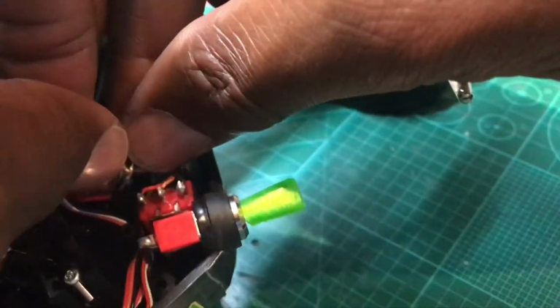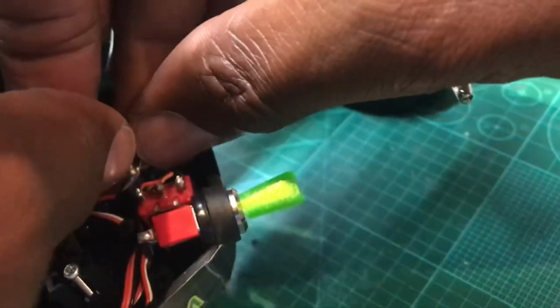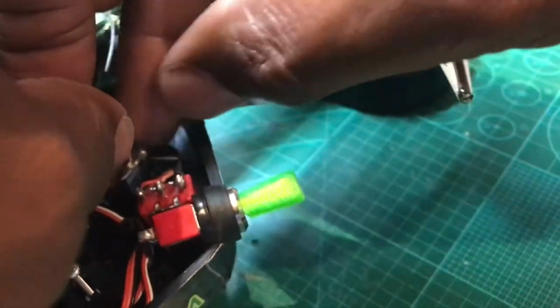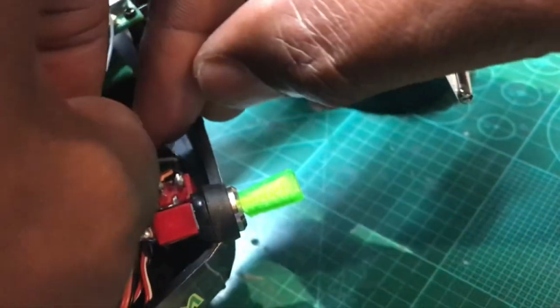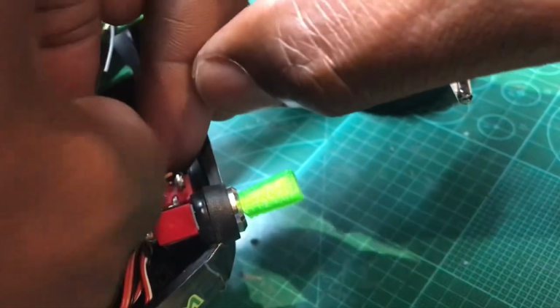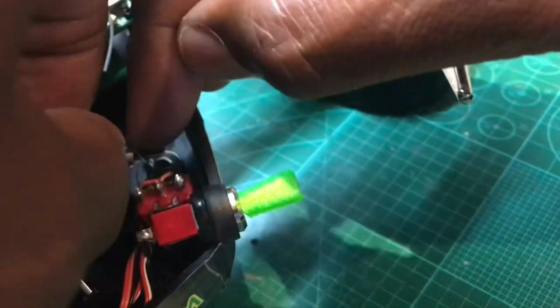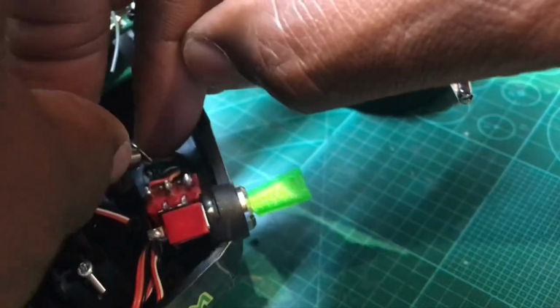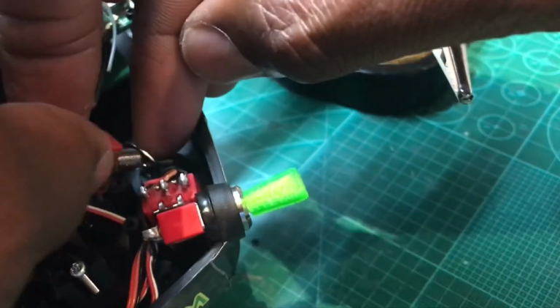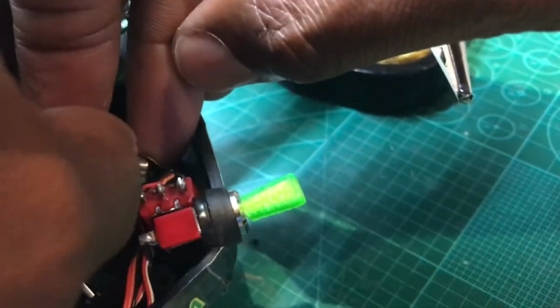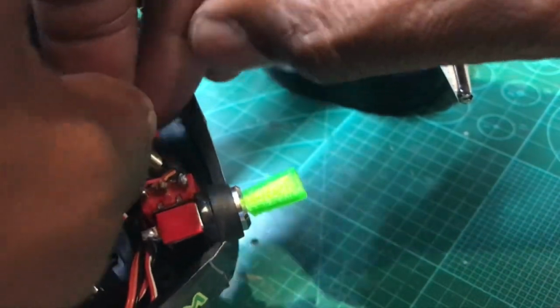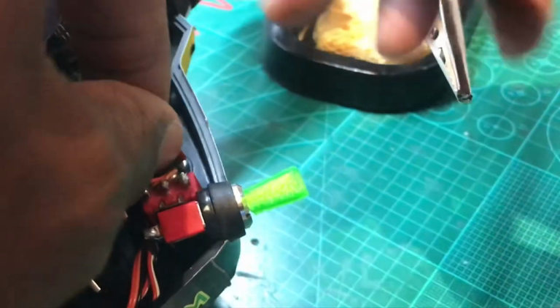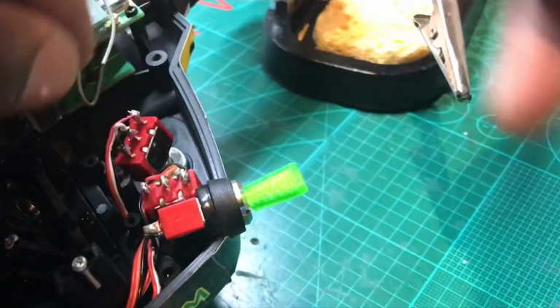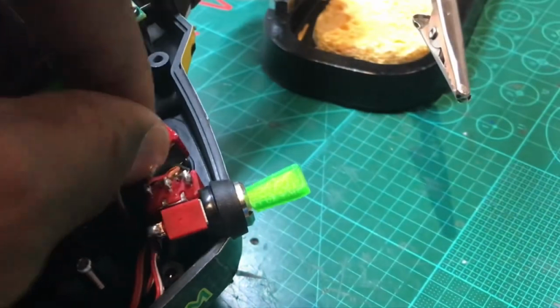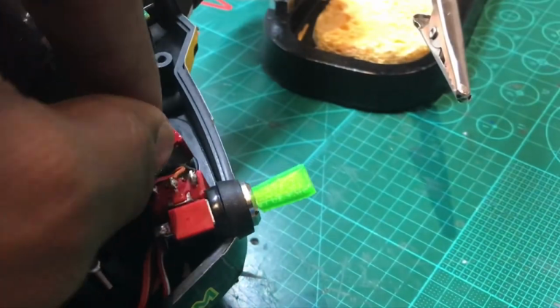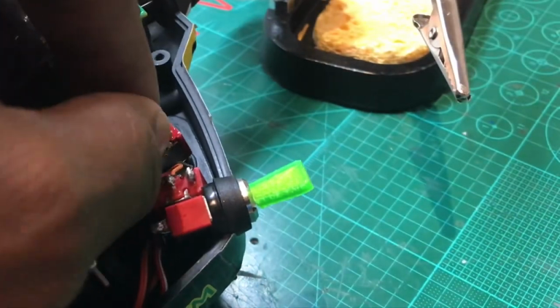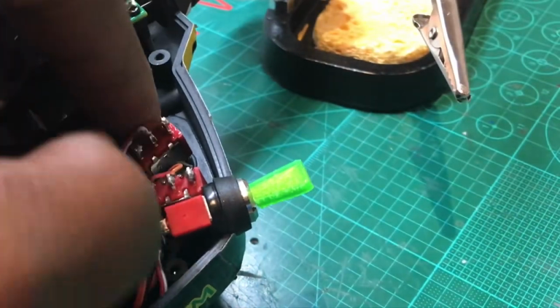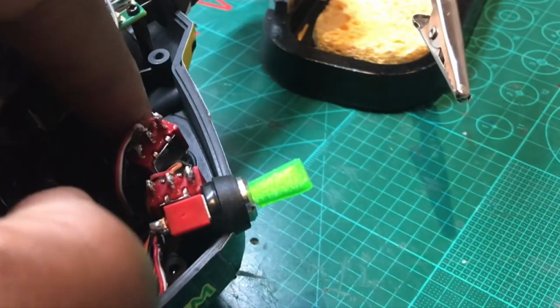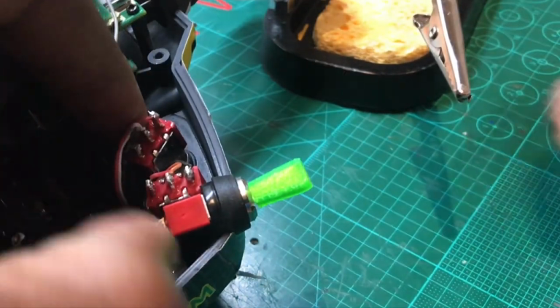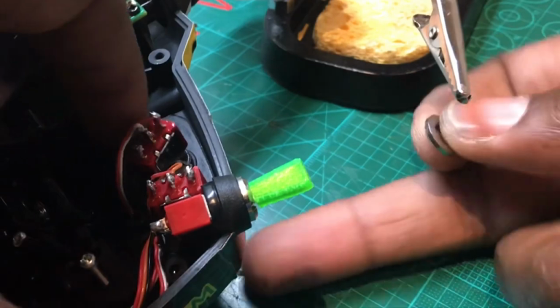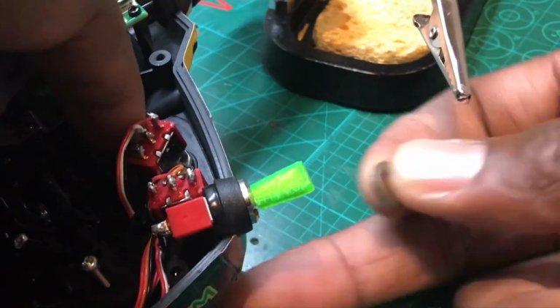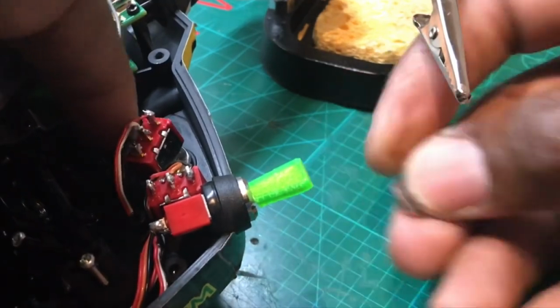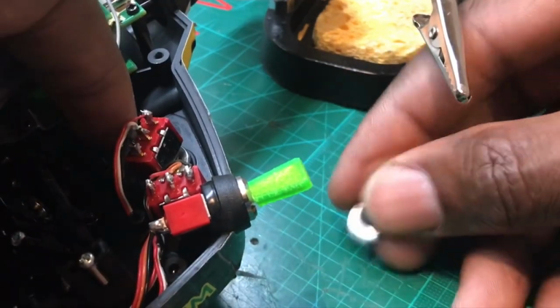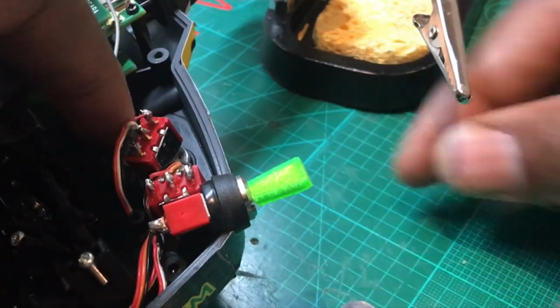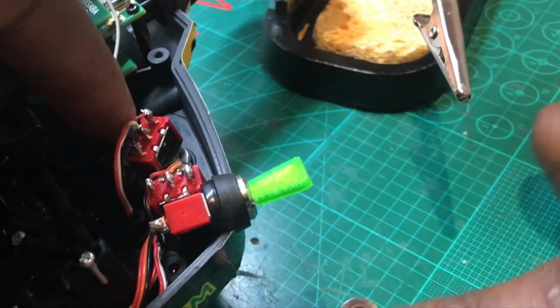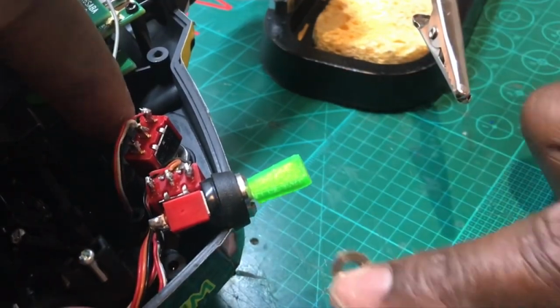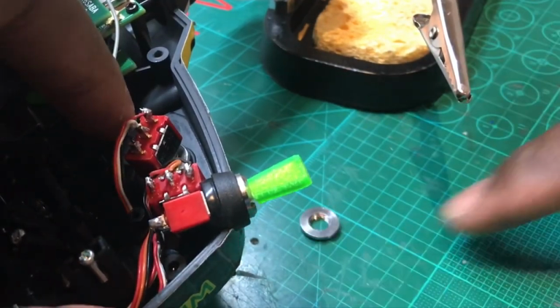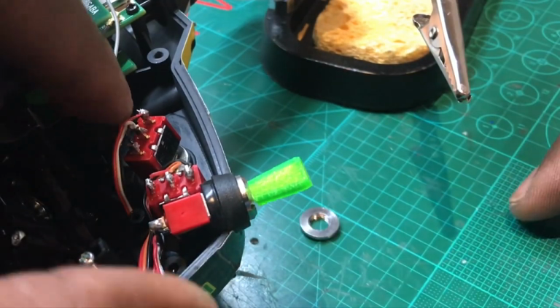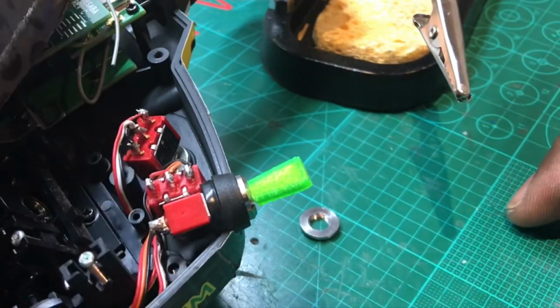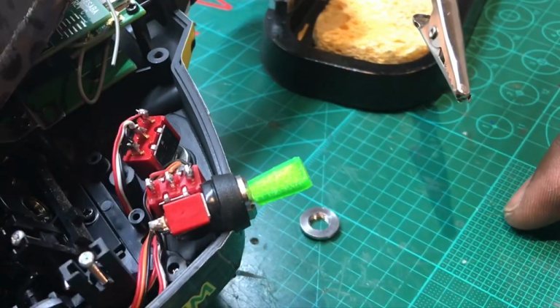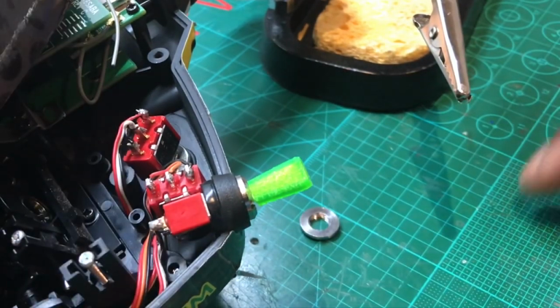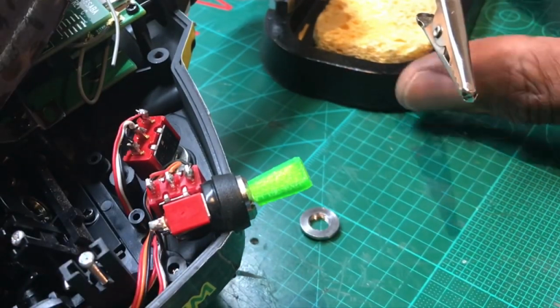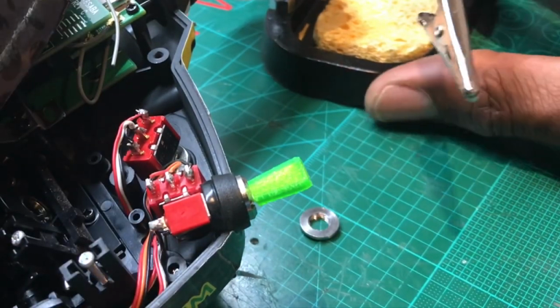Gently slide it back through, and then all you simply do is grab the little washer there and screw it back together.